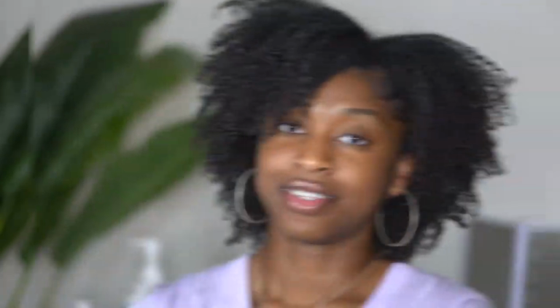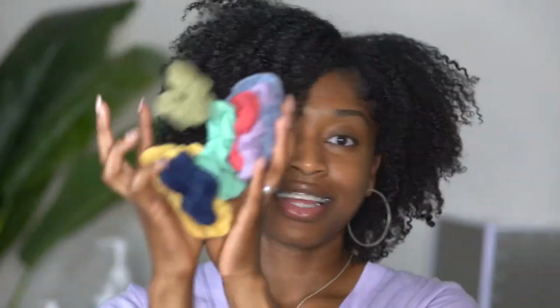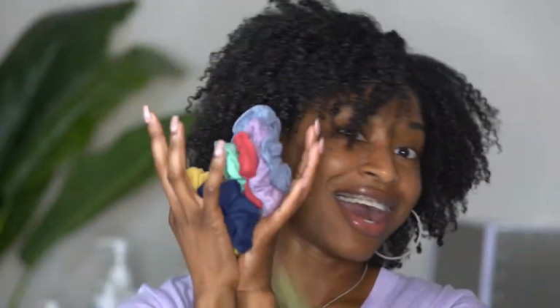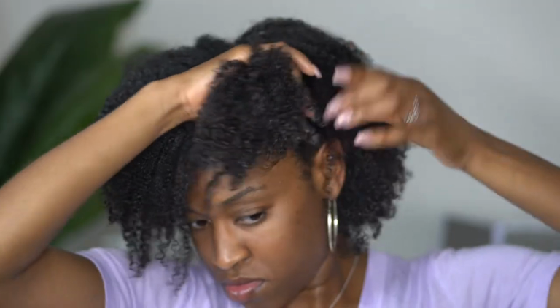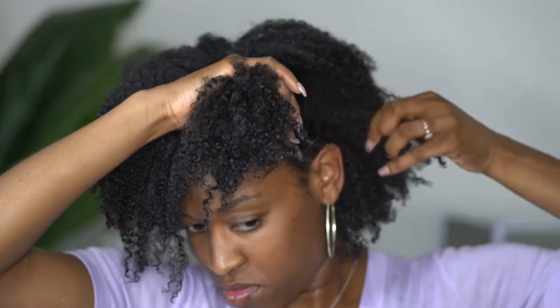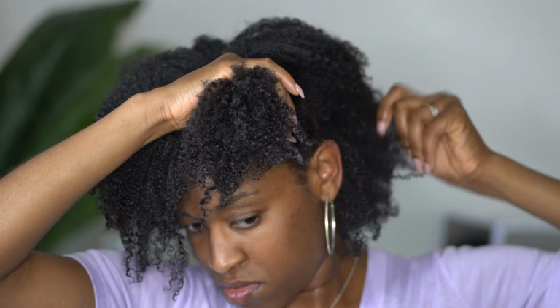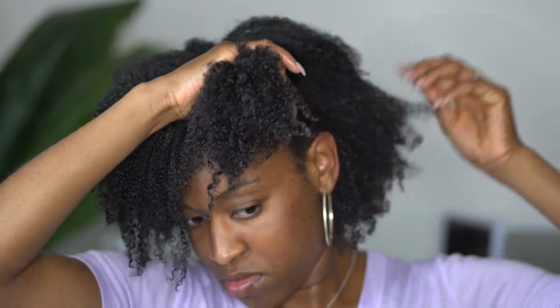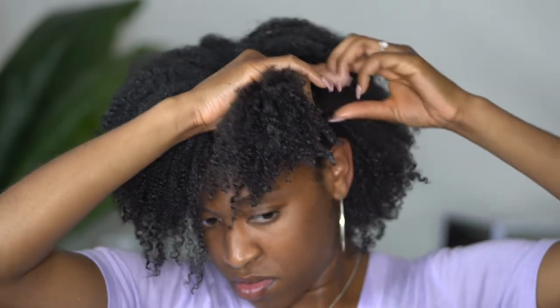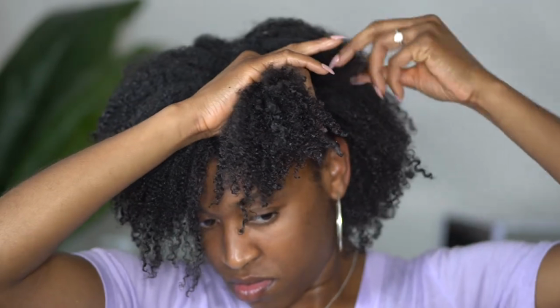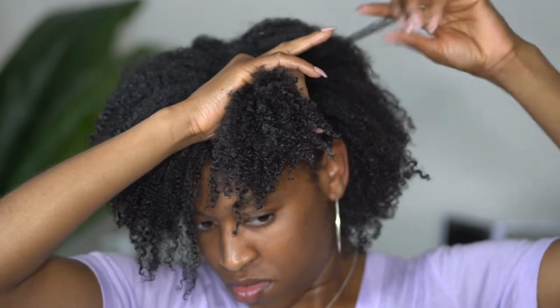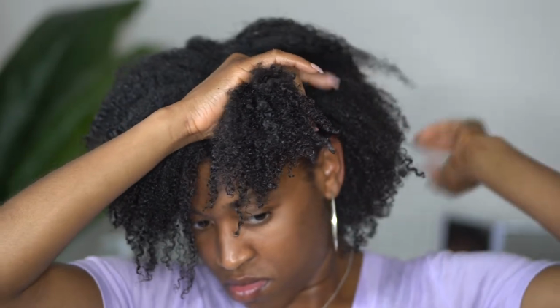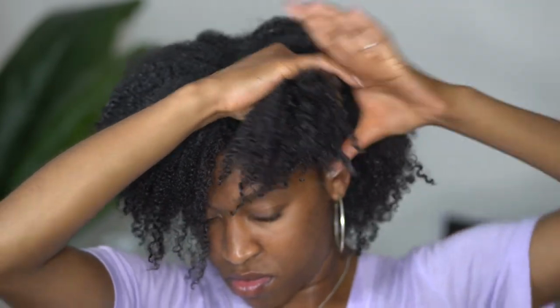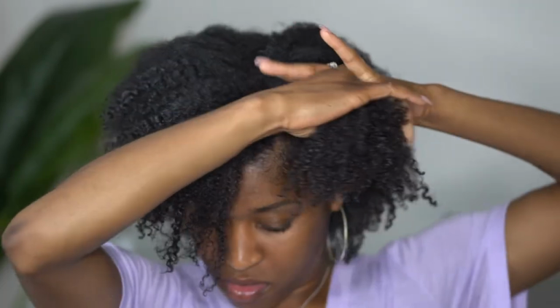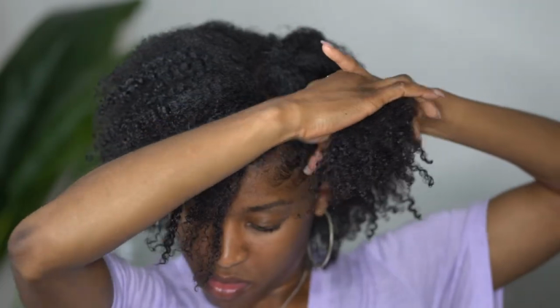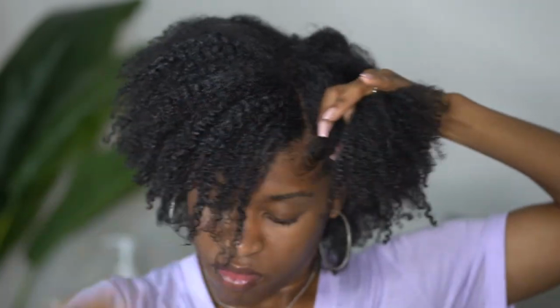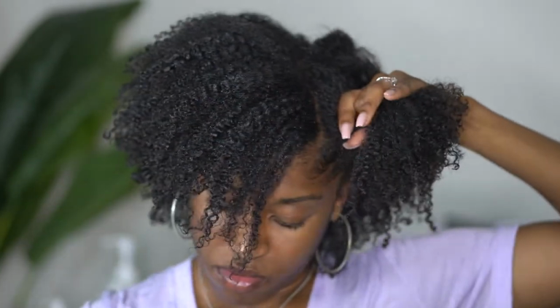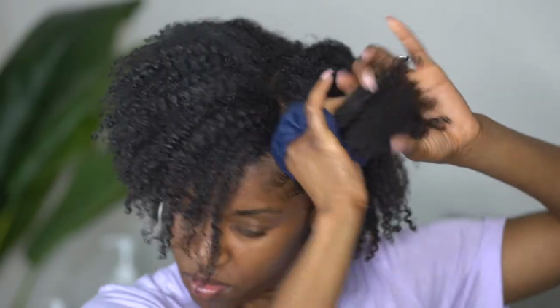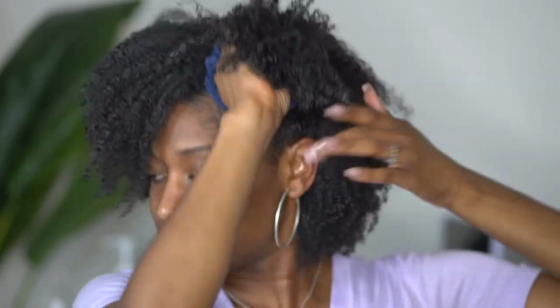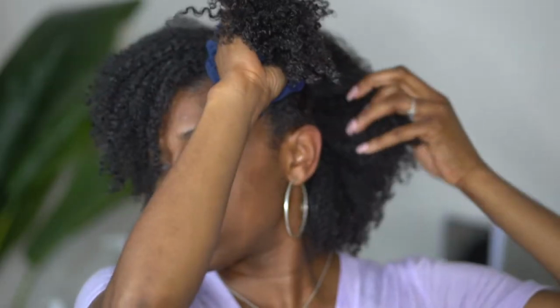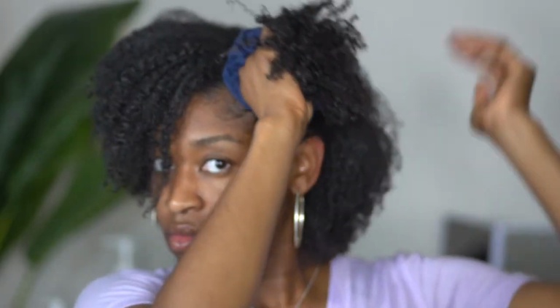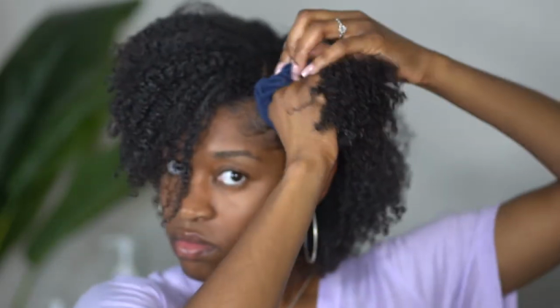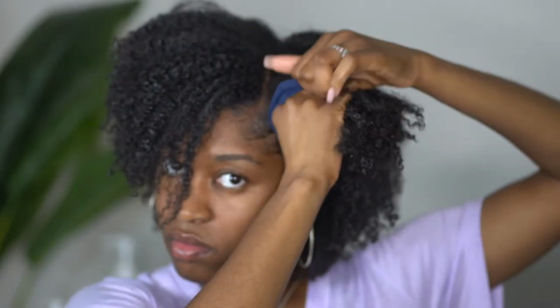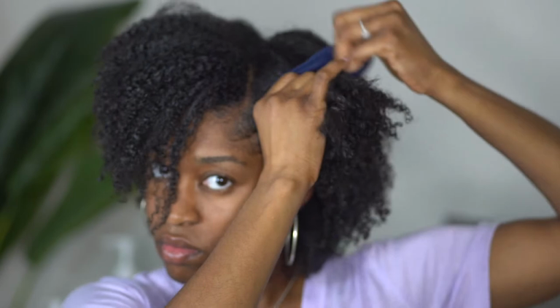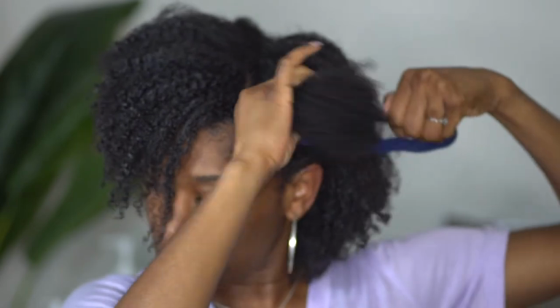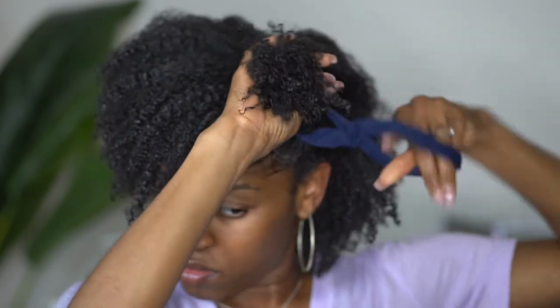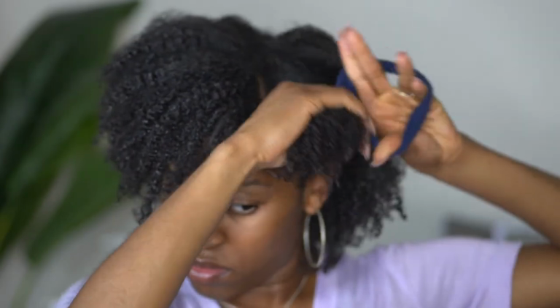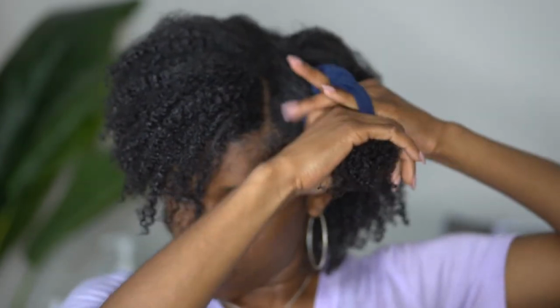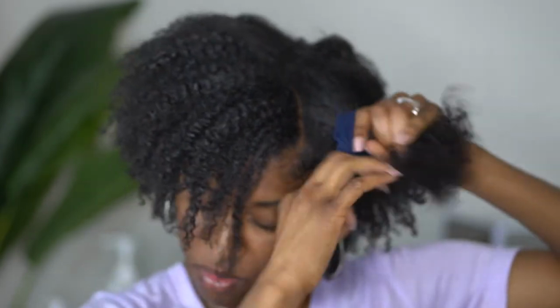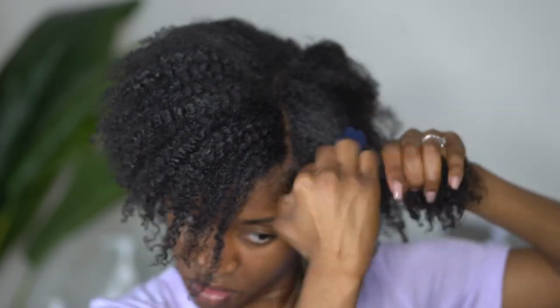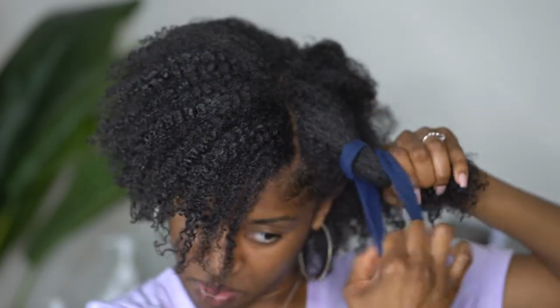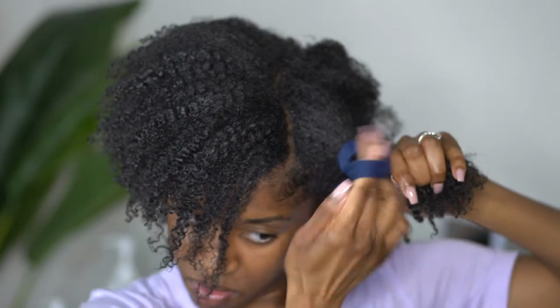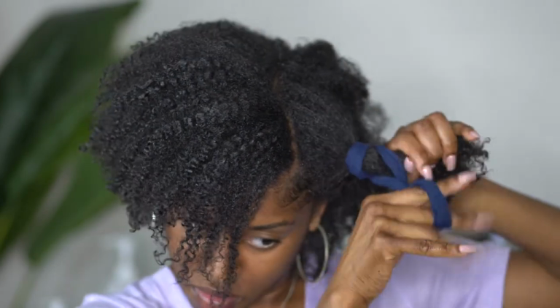And now for my nighttime routine. You all have seen me do this in another video but I want to show you all again here how I preserve my curls overnight to last for the week.